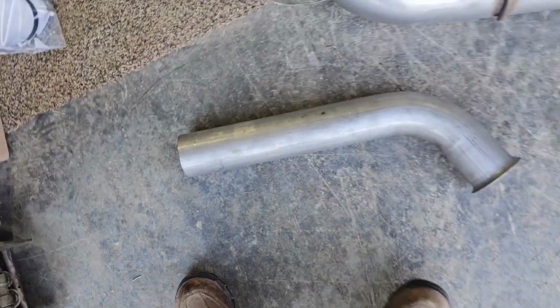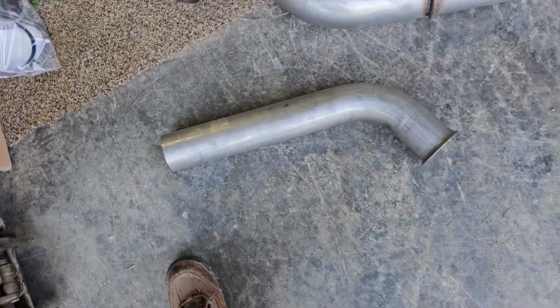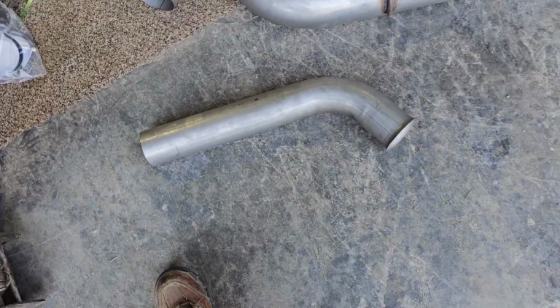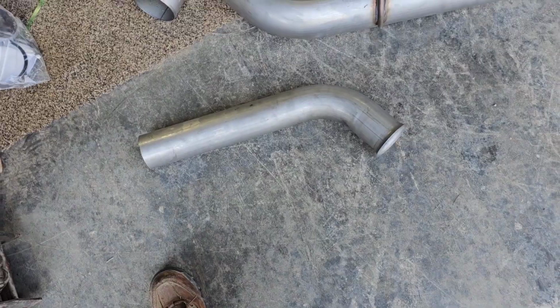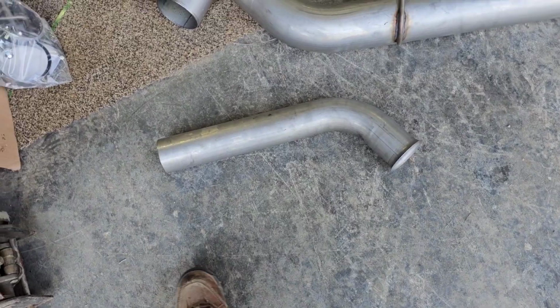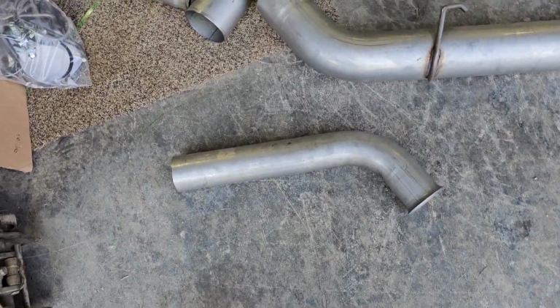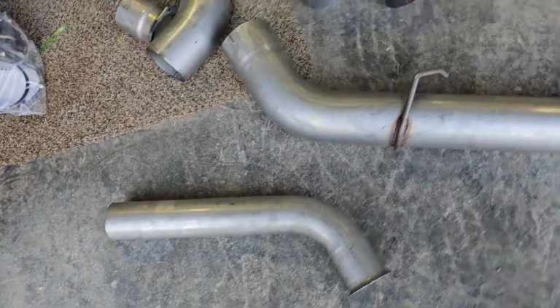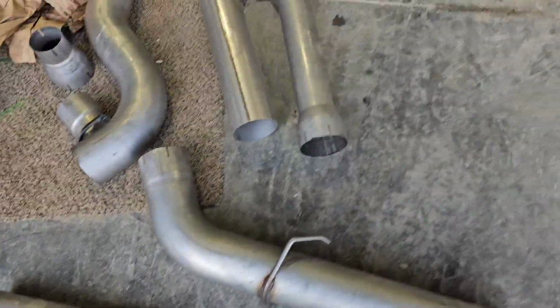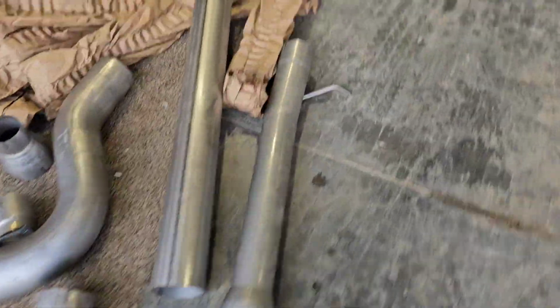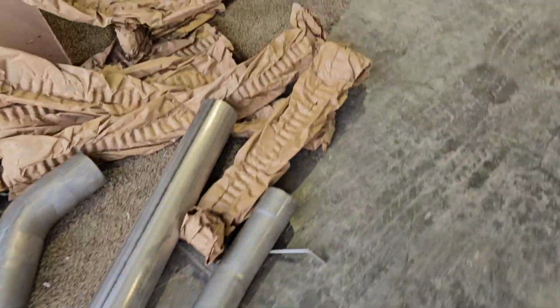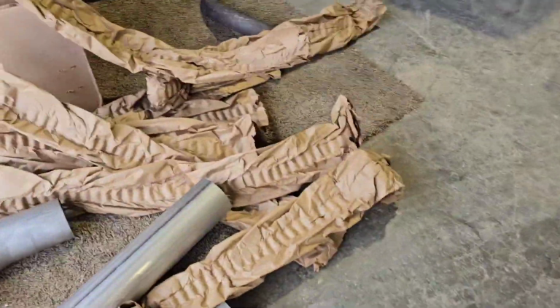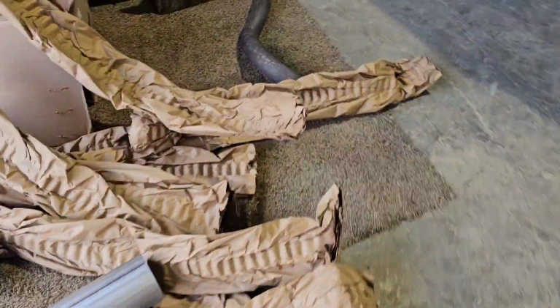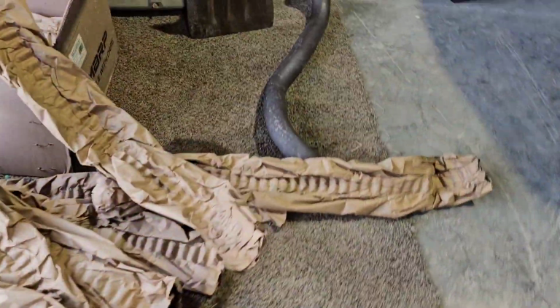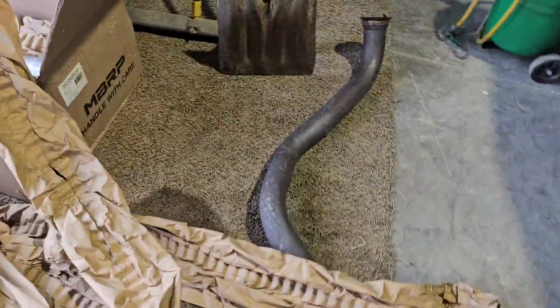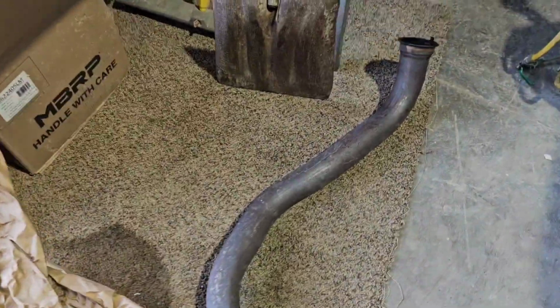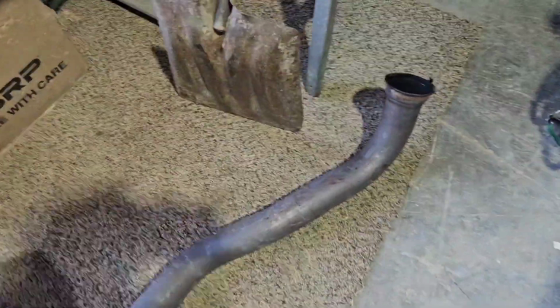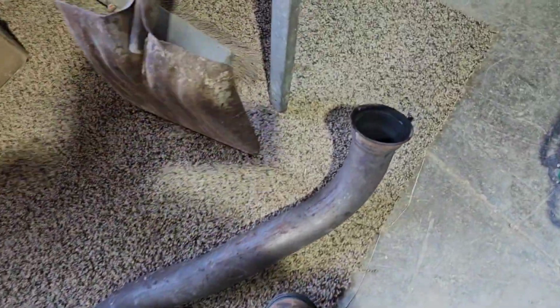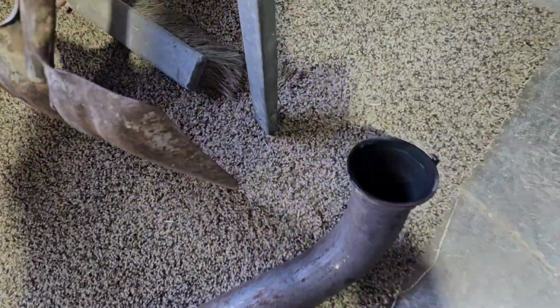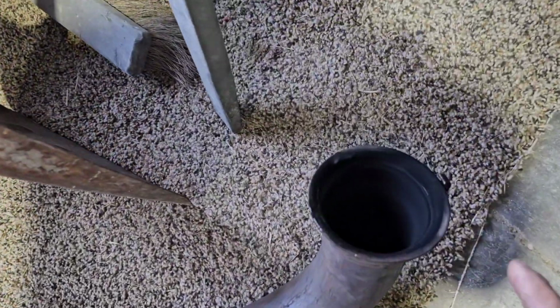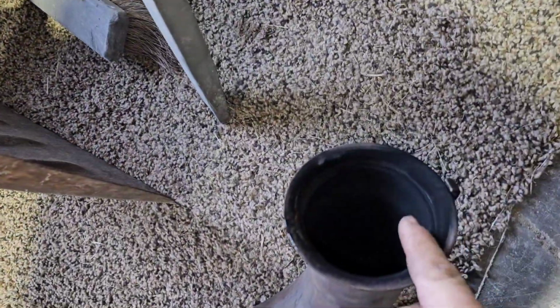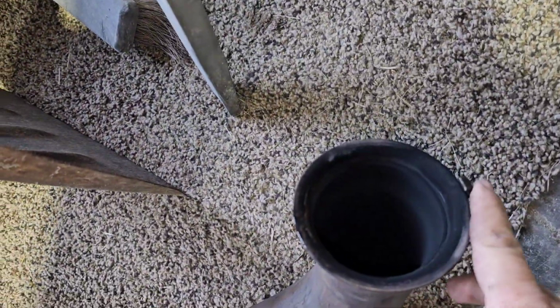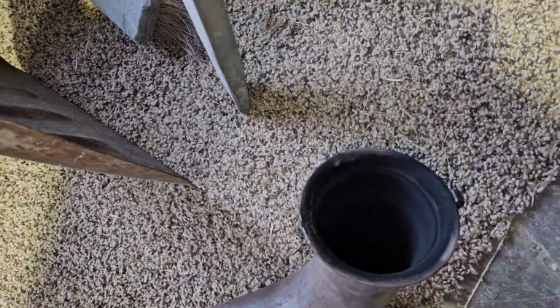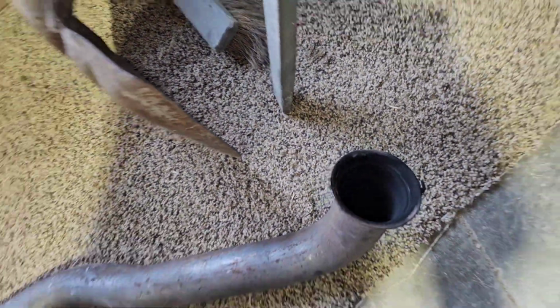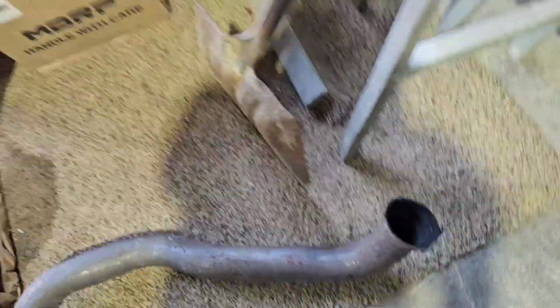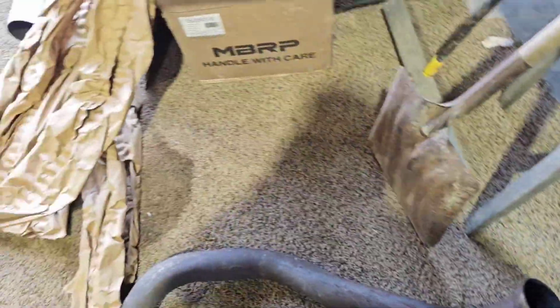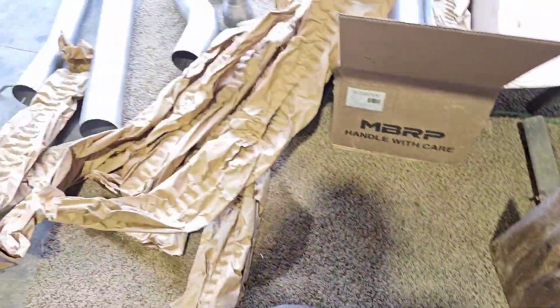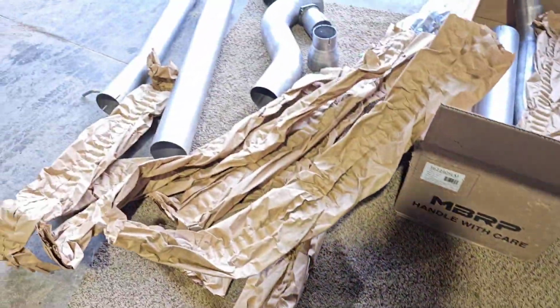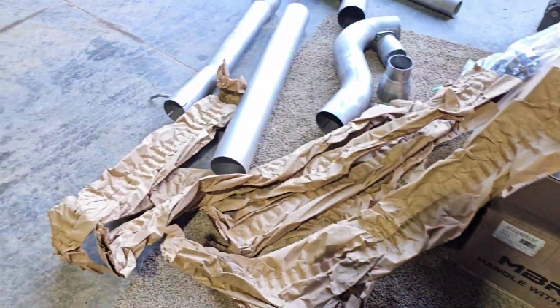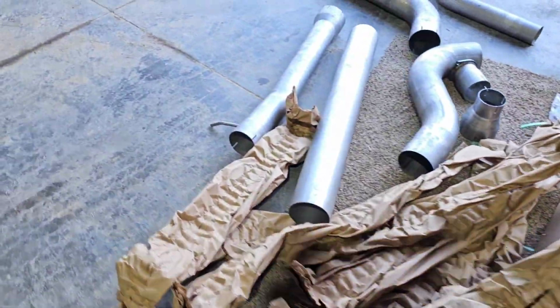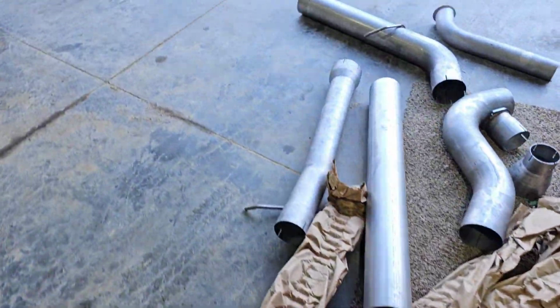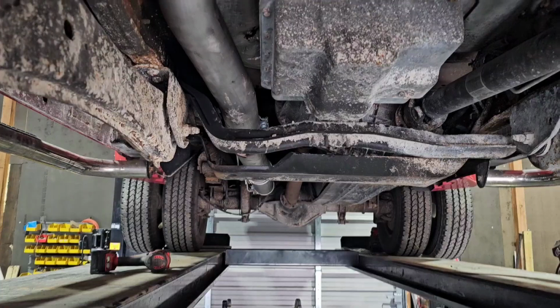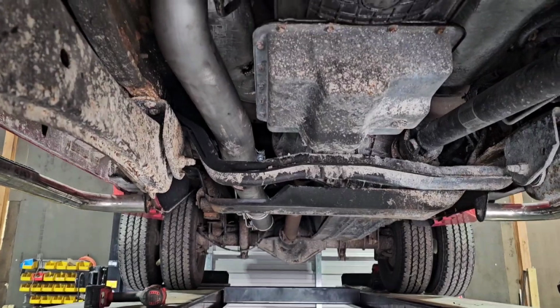It doesn't have the hook on it, which is really convenient. That hook right there. Alright.